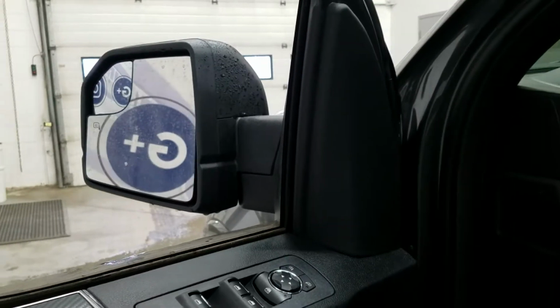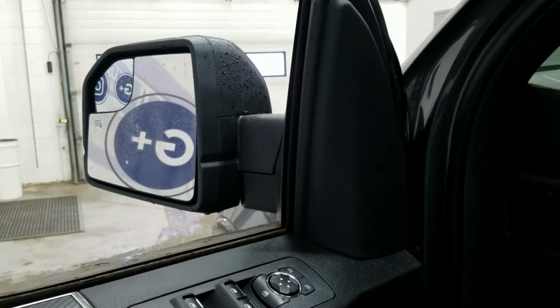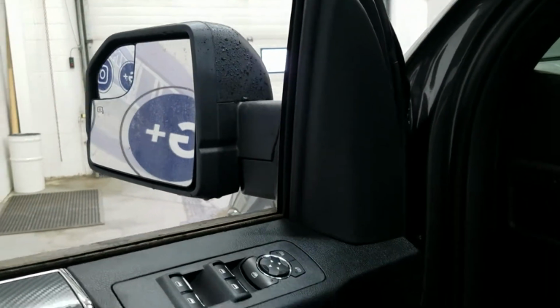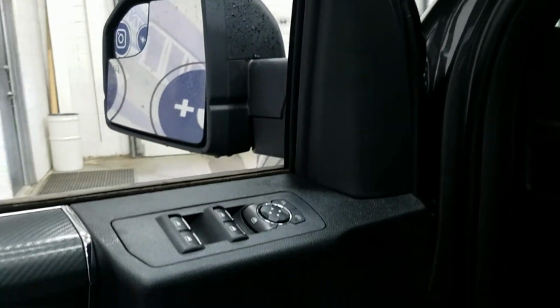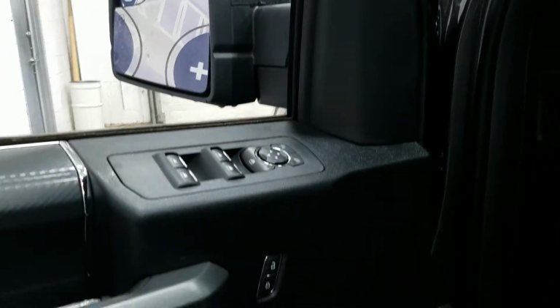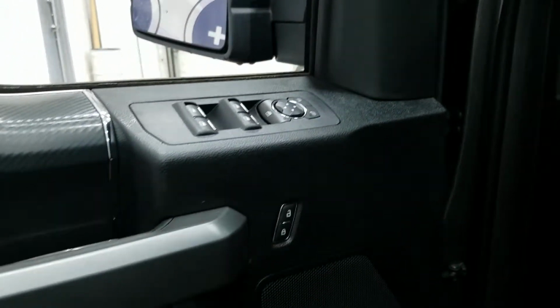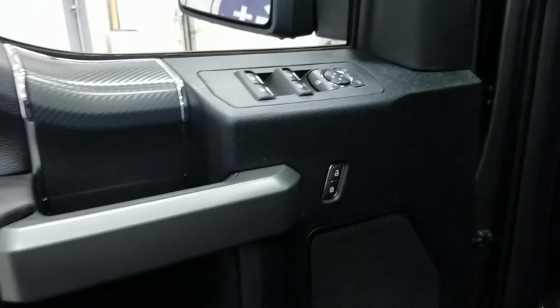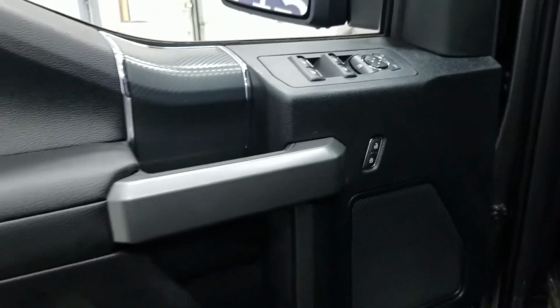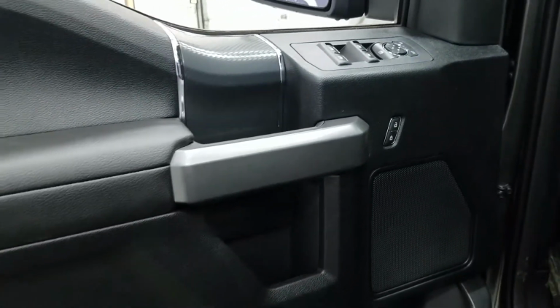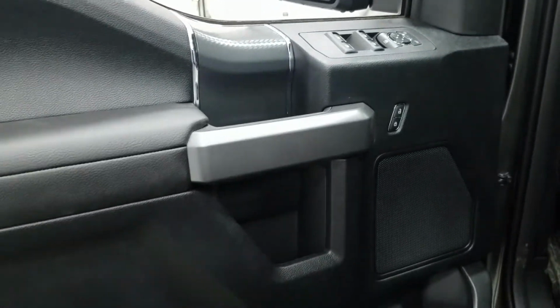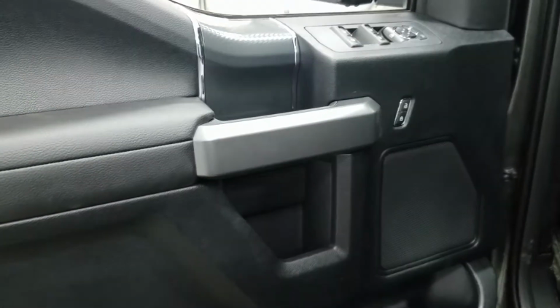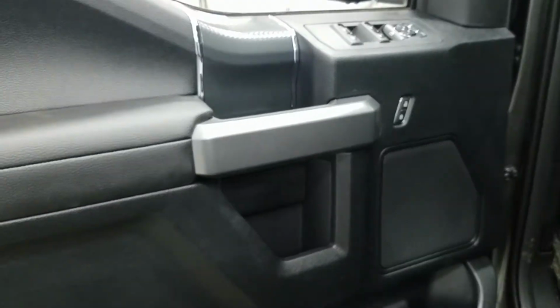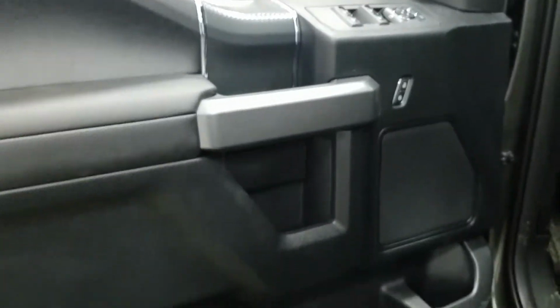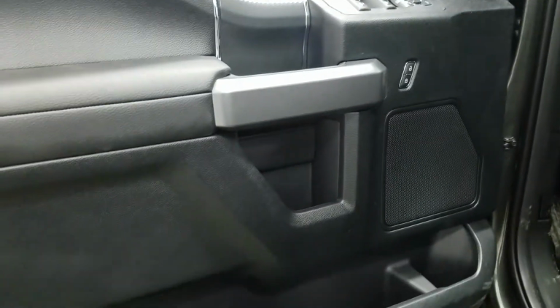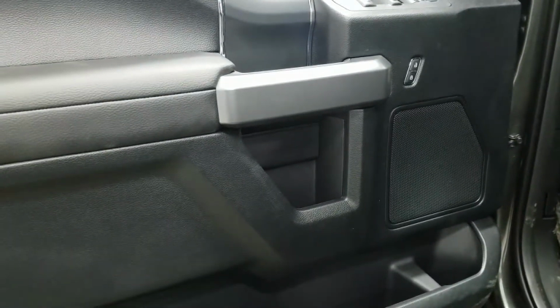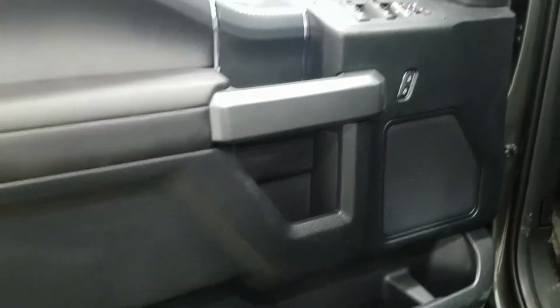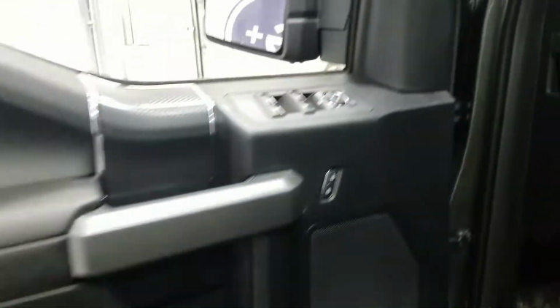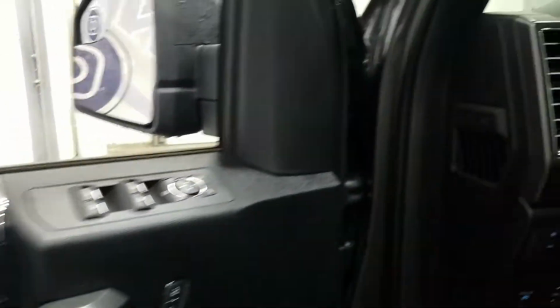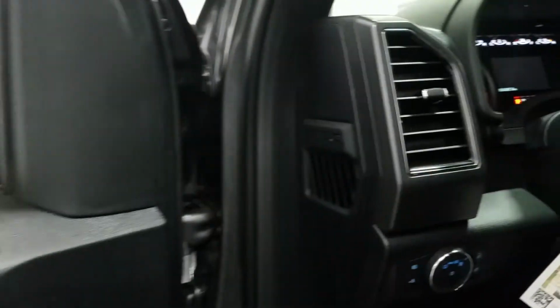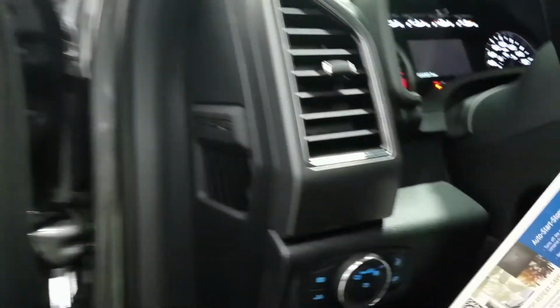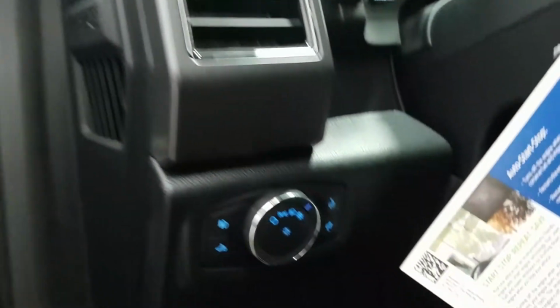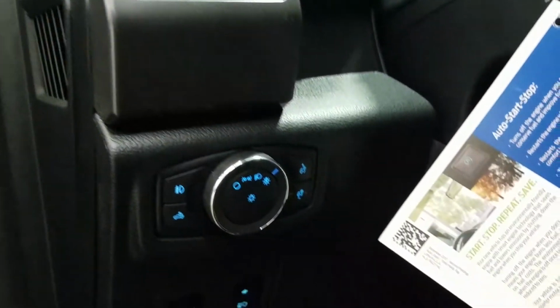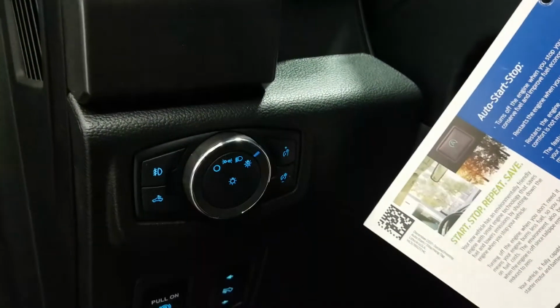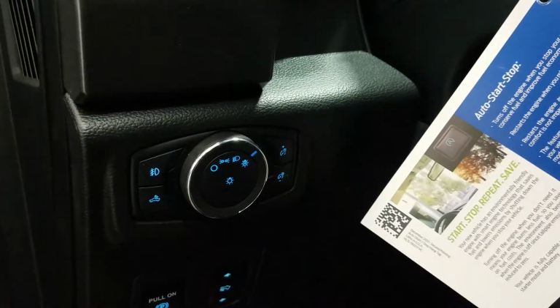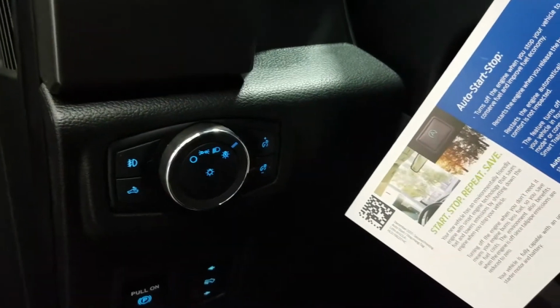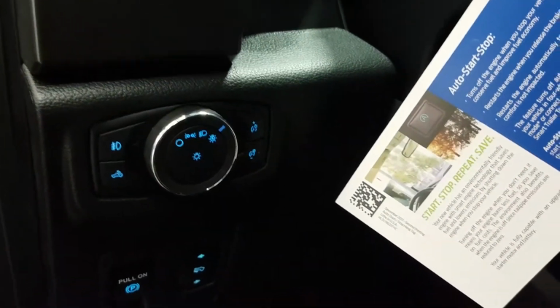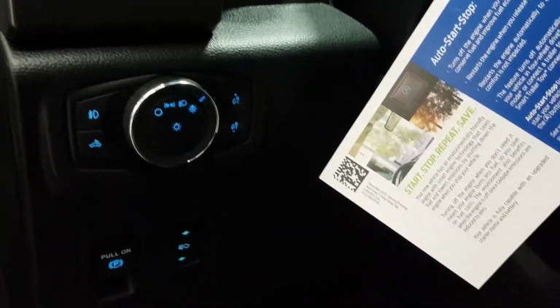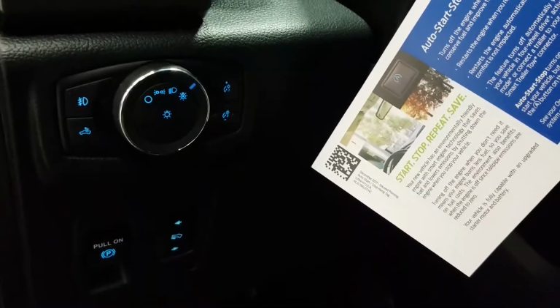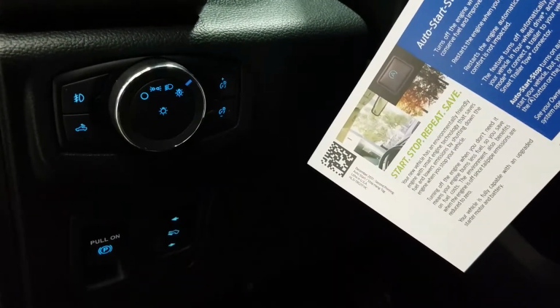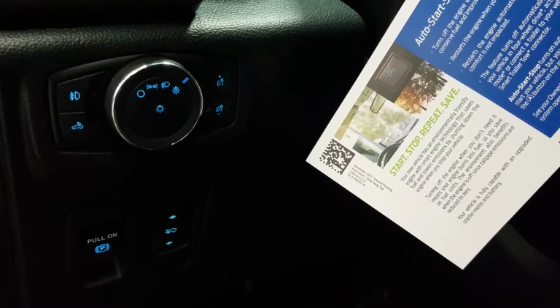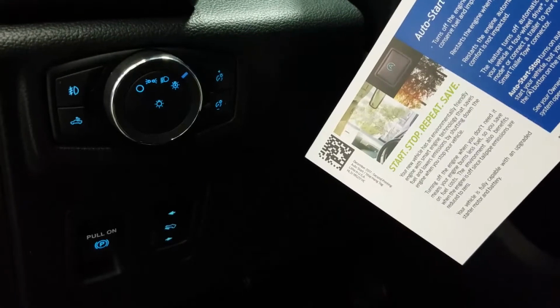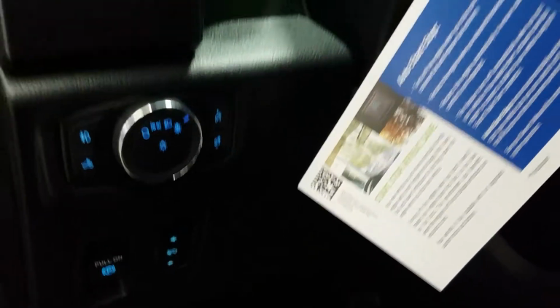We have power heated side mirrors, power windows, power locks, a black interior with a carbon fibre accent, door speakers and door storage pockets. We have carpeted flooring, automatic headlamps, power adjustable brake pedals, and an electronic parking brake.